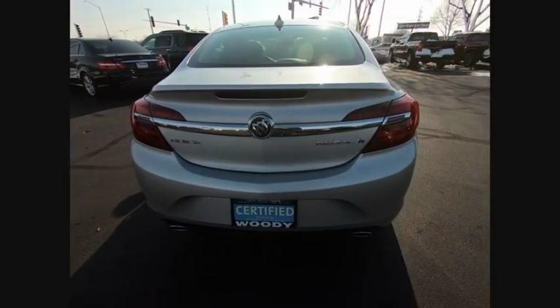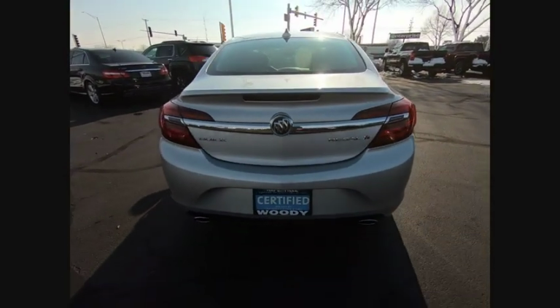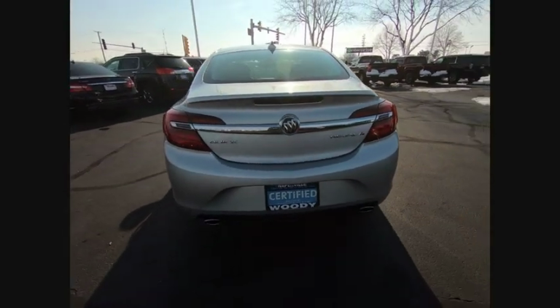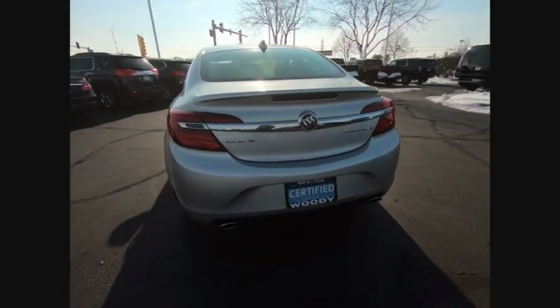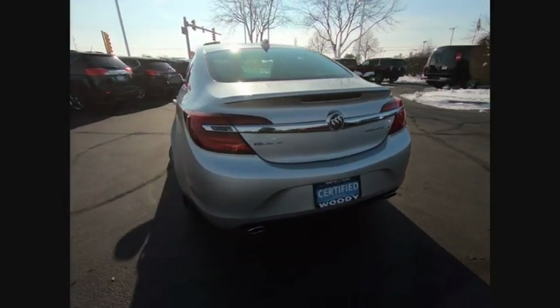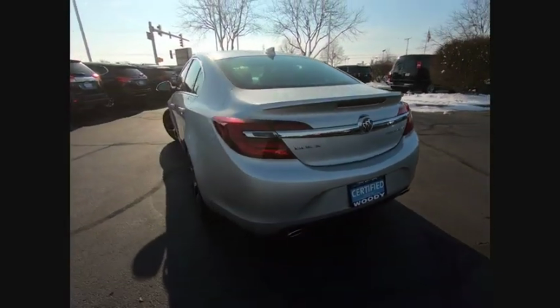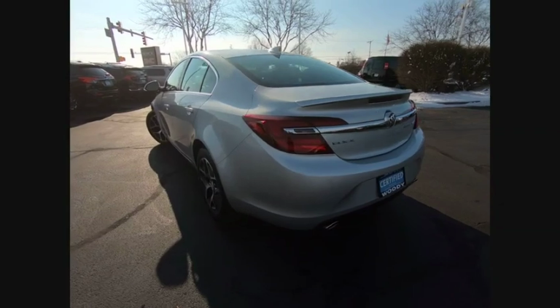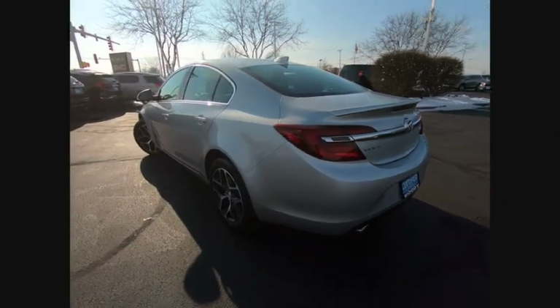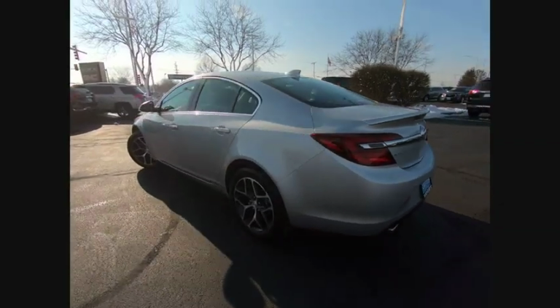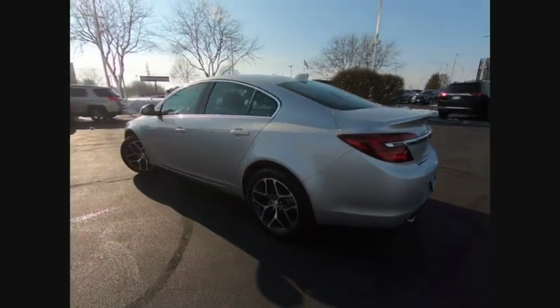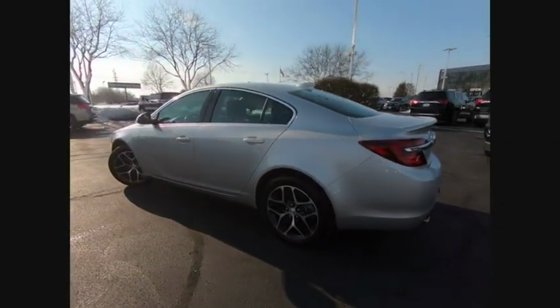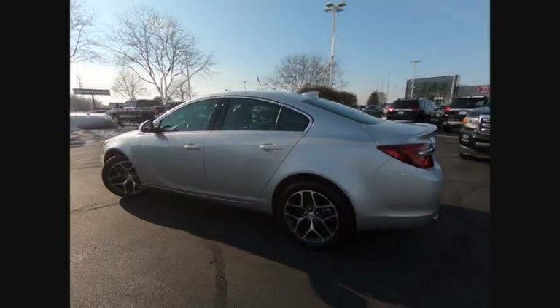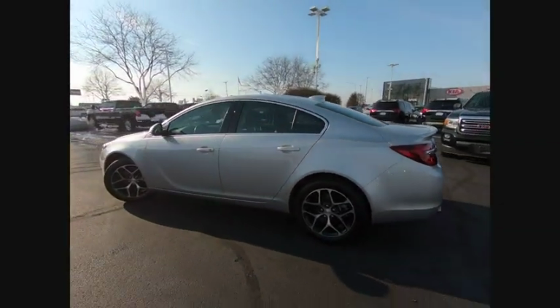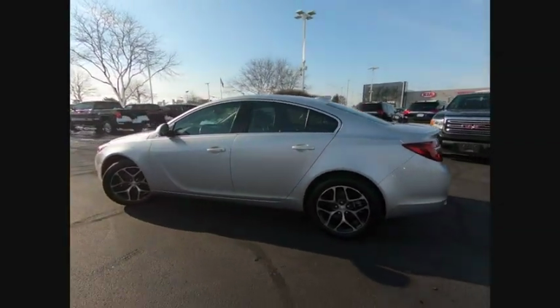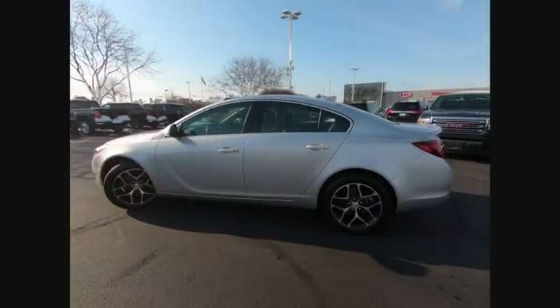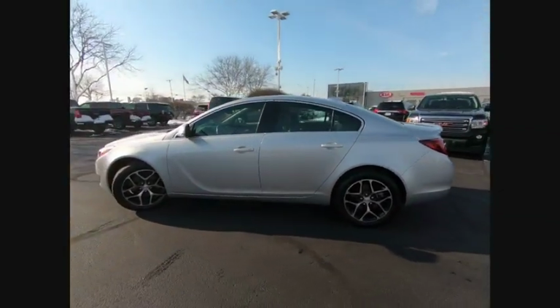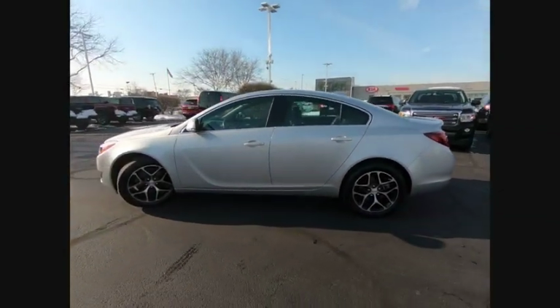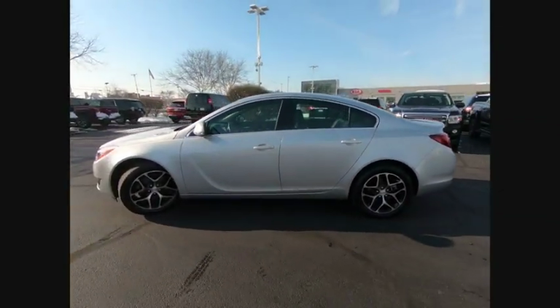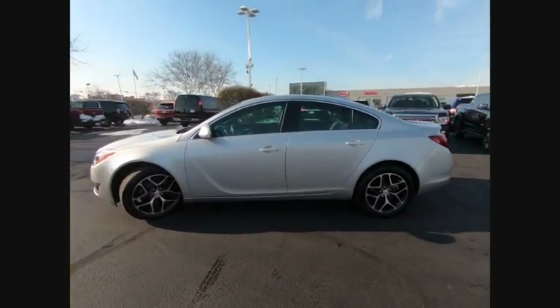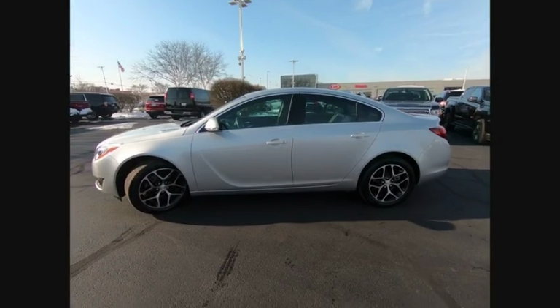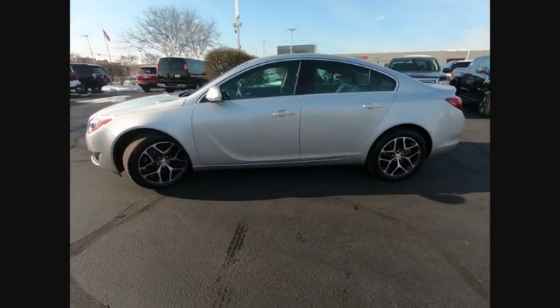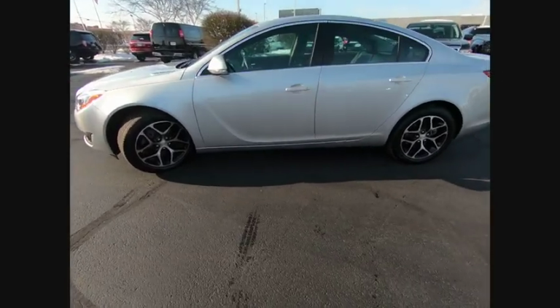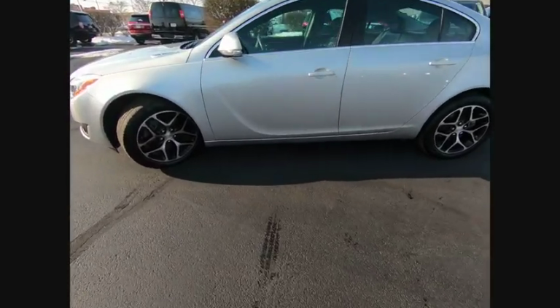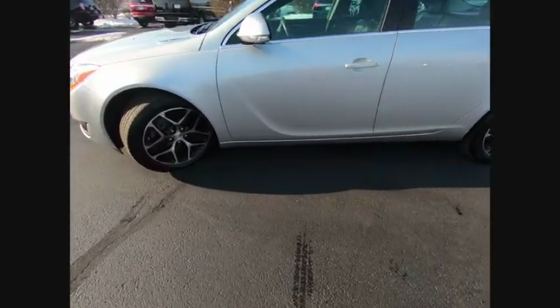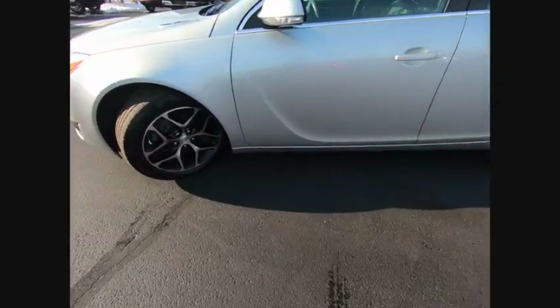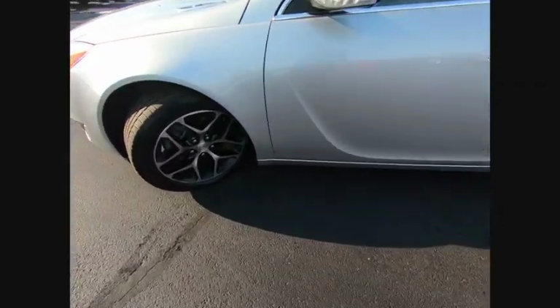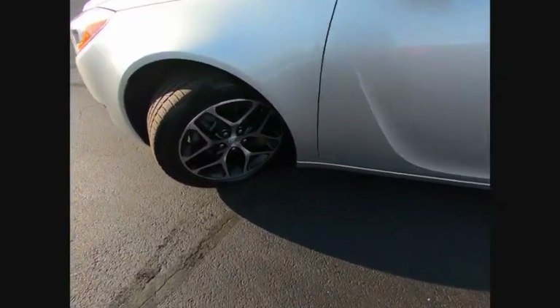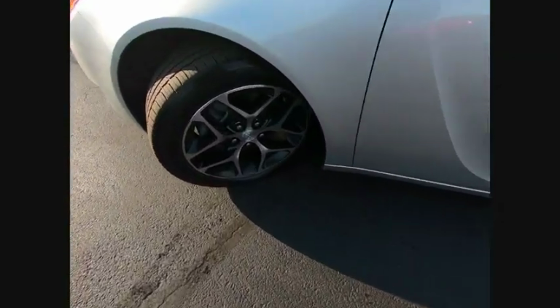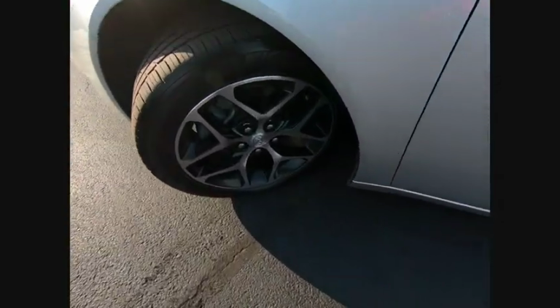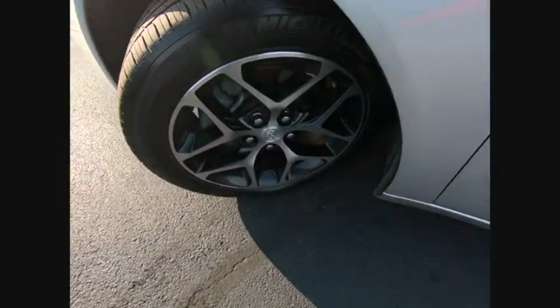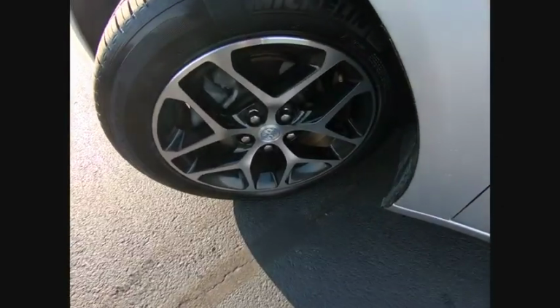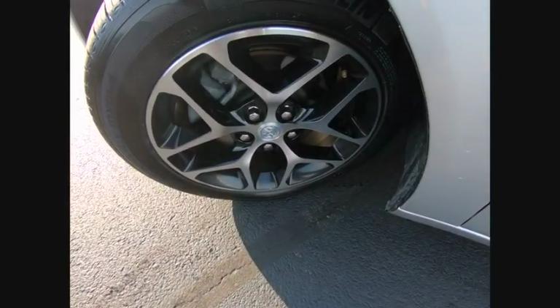Here are some of this vehicle's great options: traction control, stability control, power steering, cruise control, power brakes, fog lights, compass, child safety locks, clock, daytime running lights.